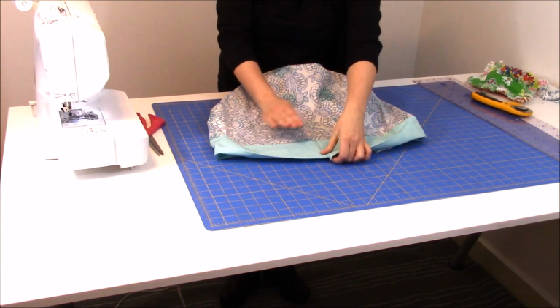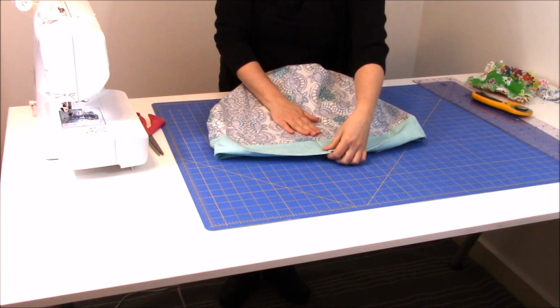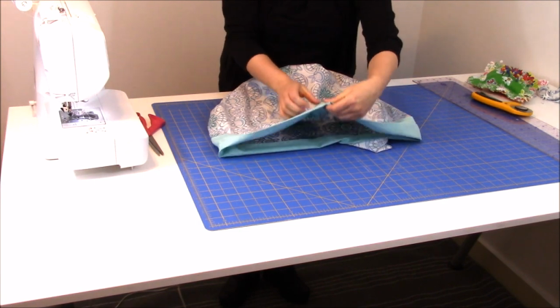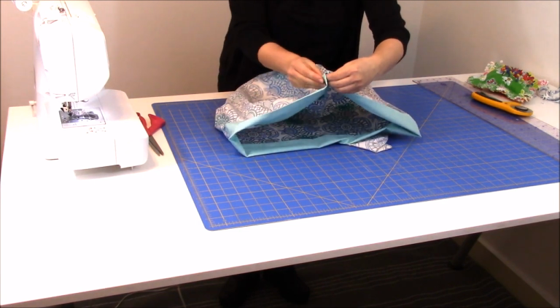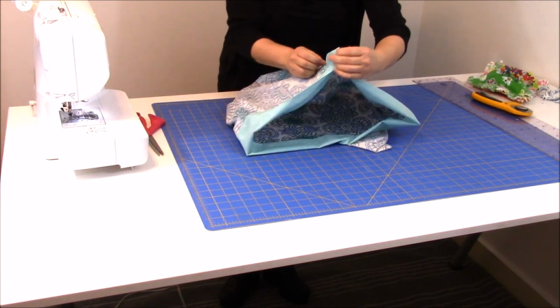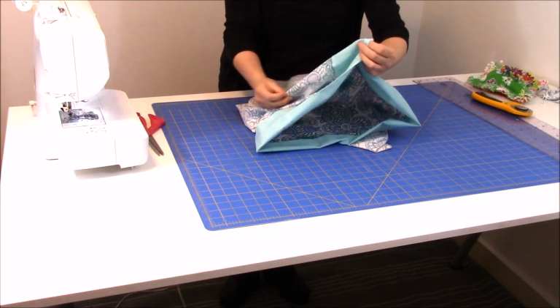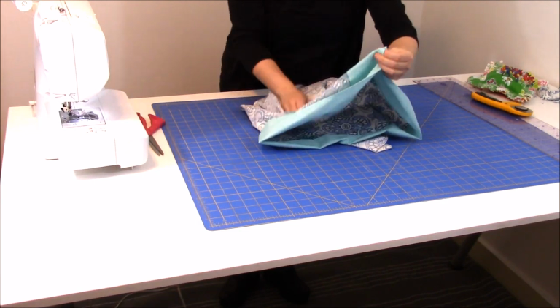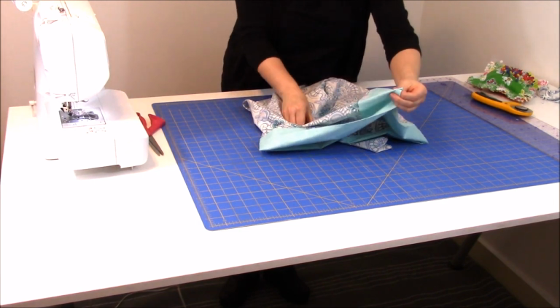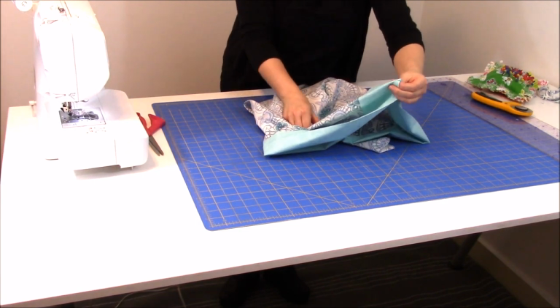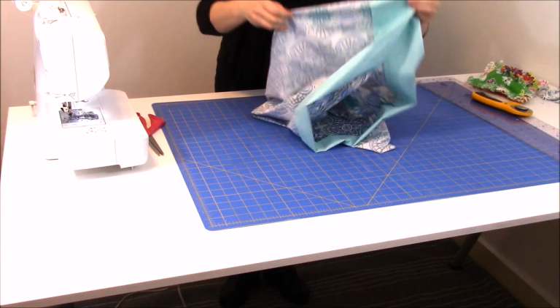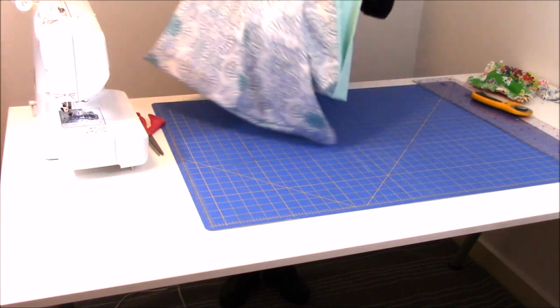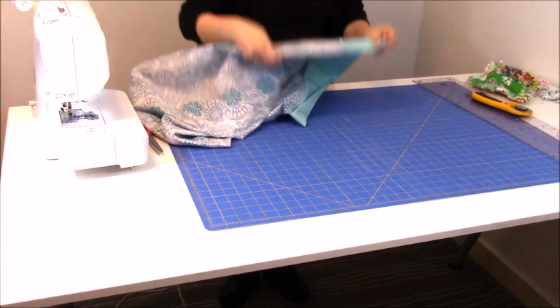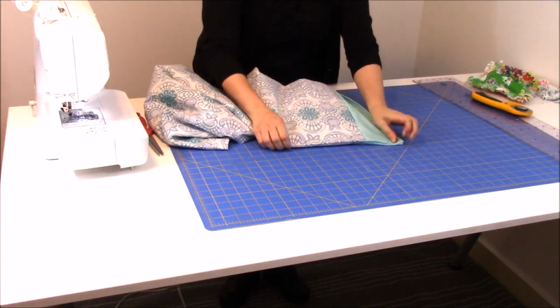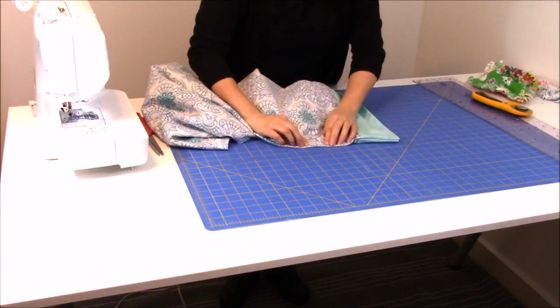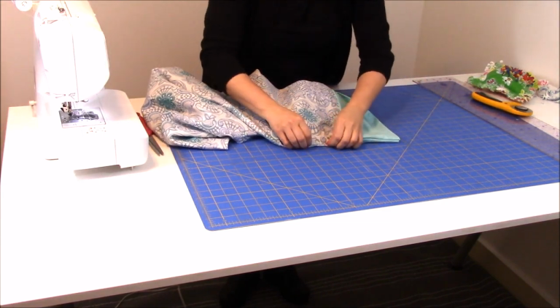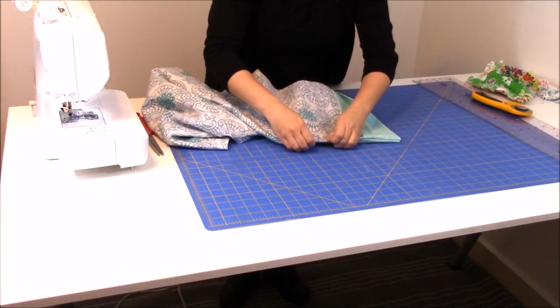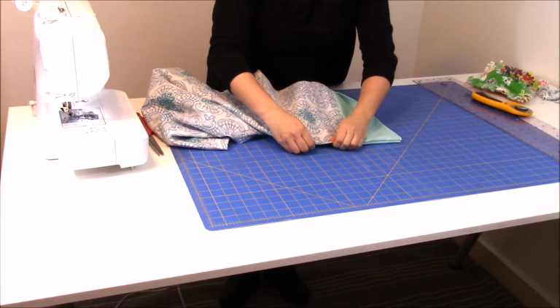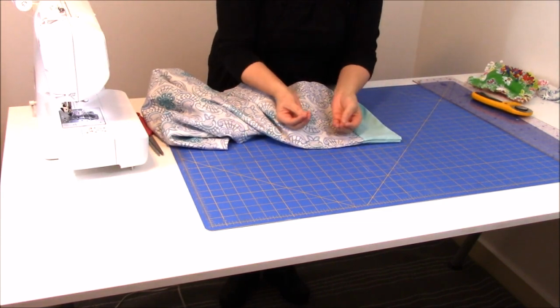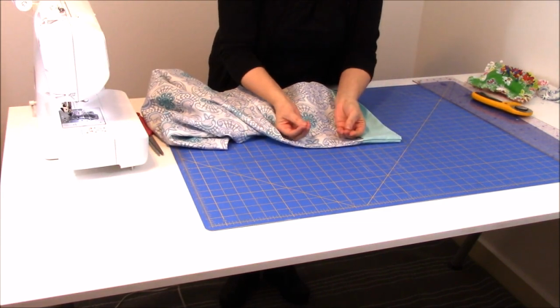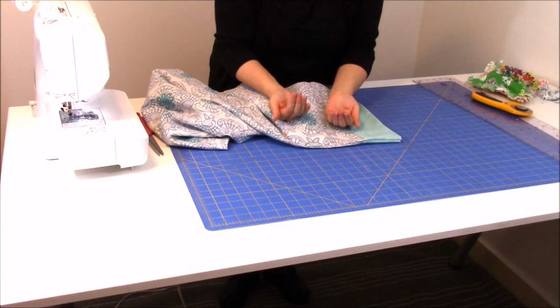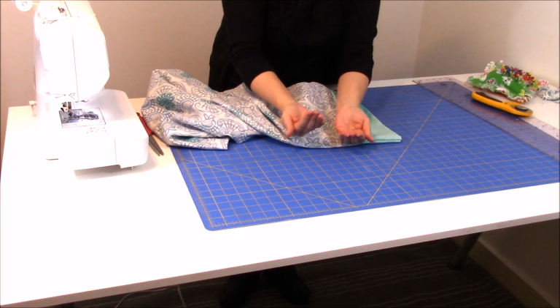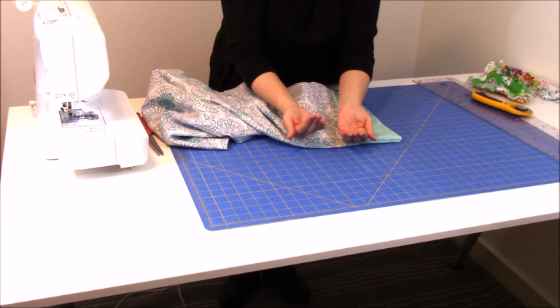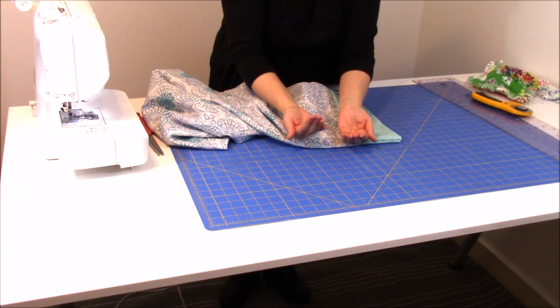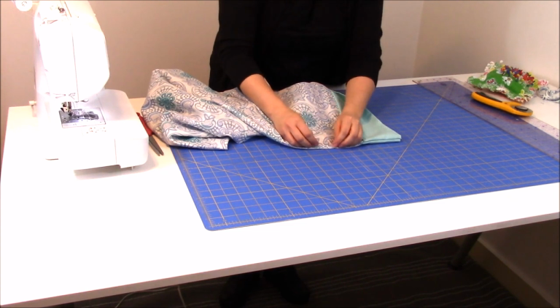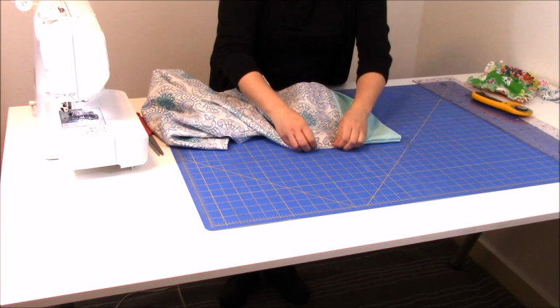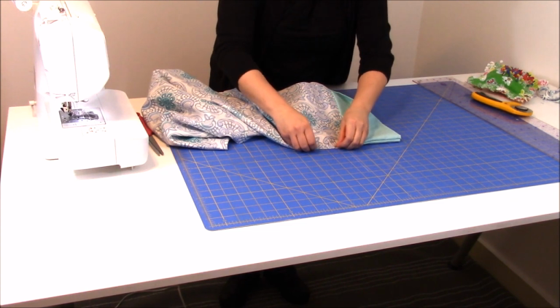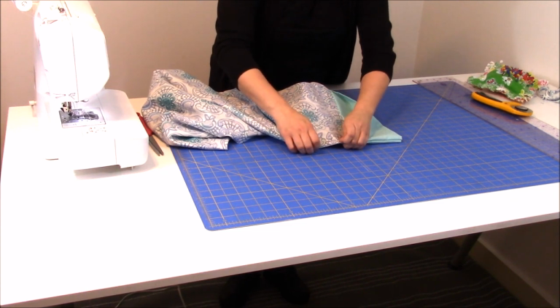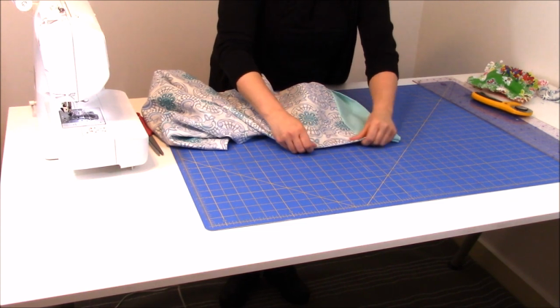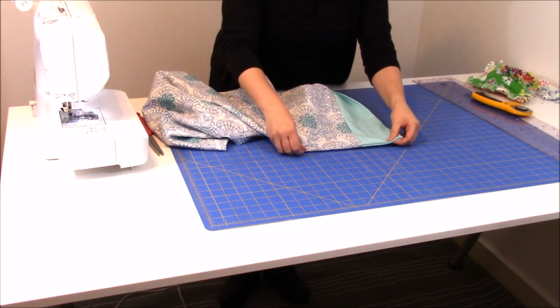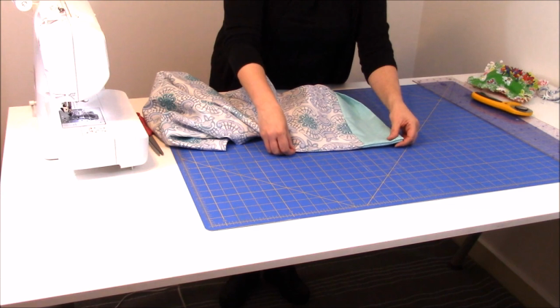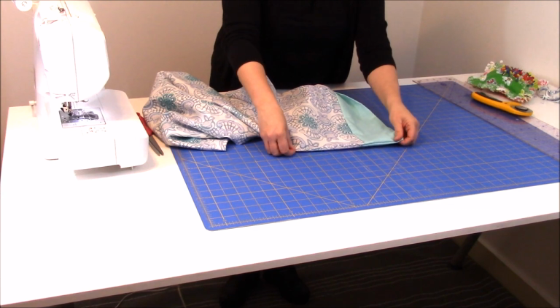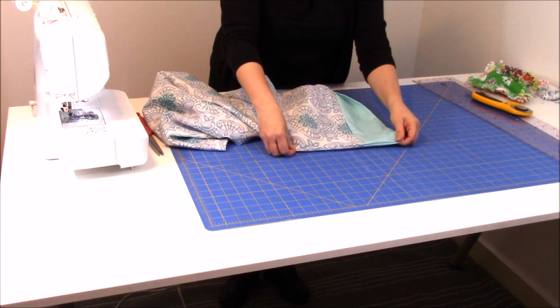And then after I've done that, I'm actually going to come in and make a new fold so that all of the raw edges underneath are pushed as far up to that seam as possible. I'm going to go do that, and I'll meet you back here in a sec.